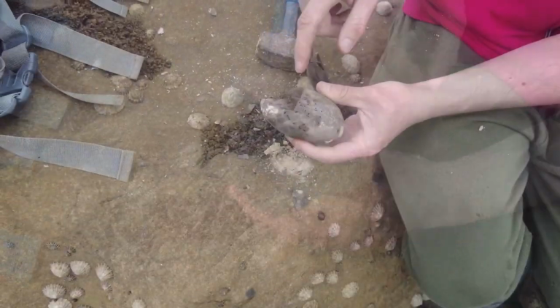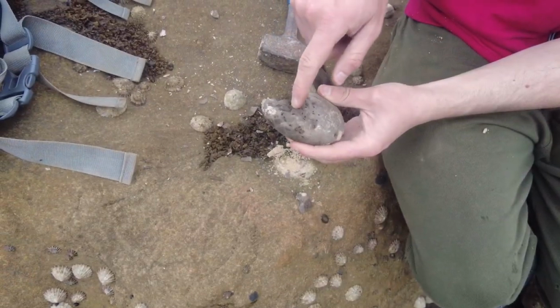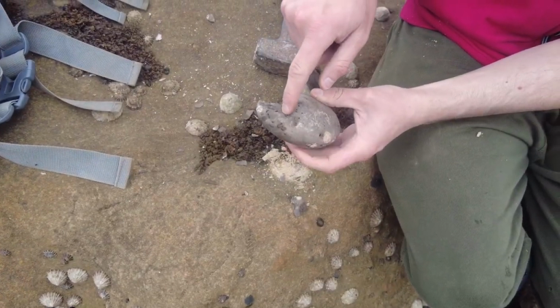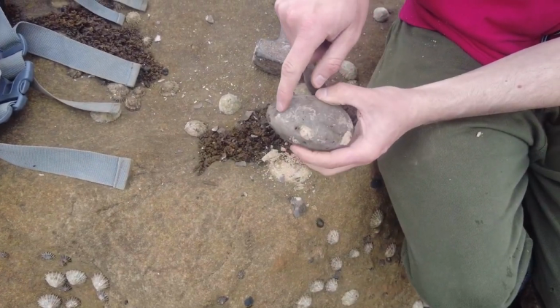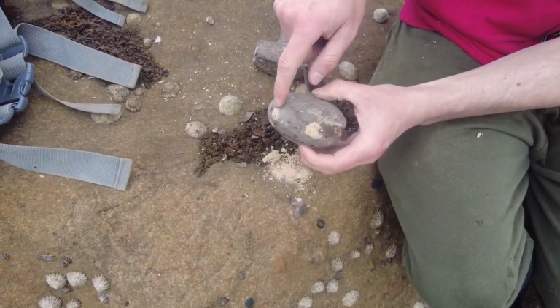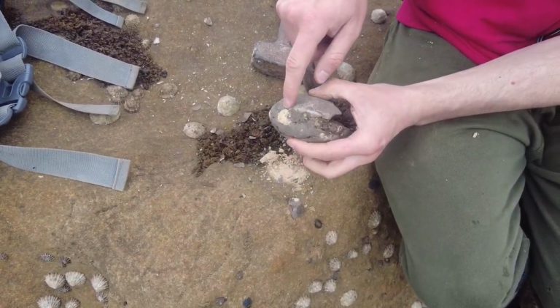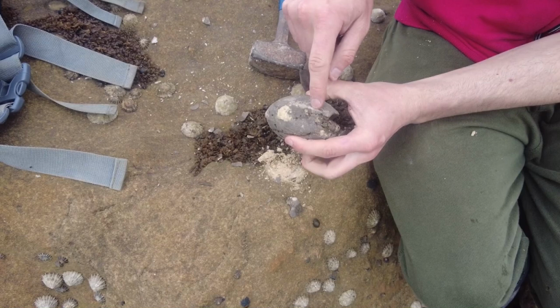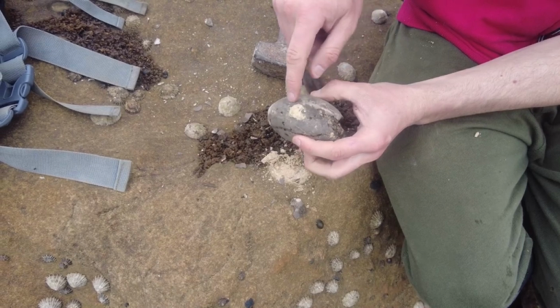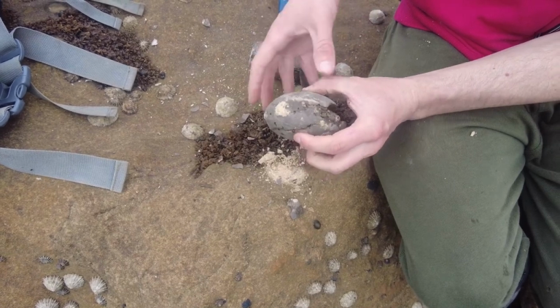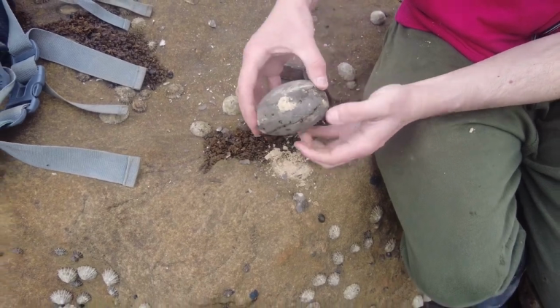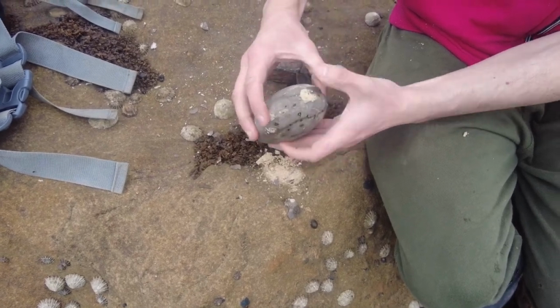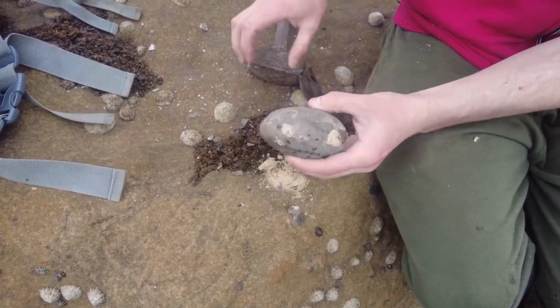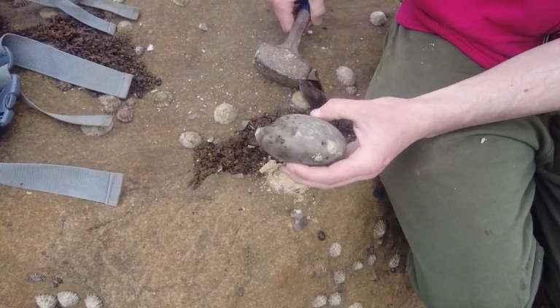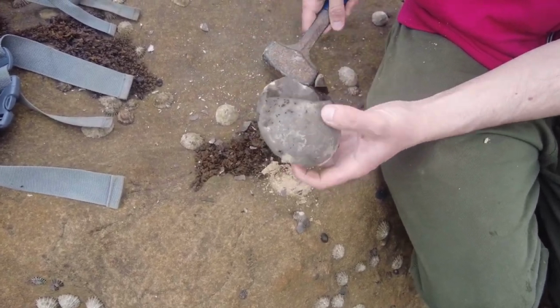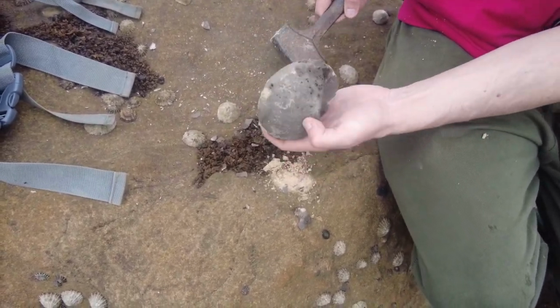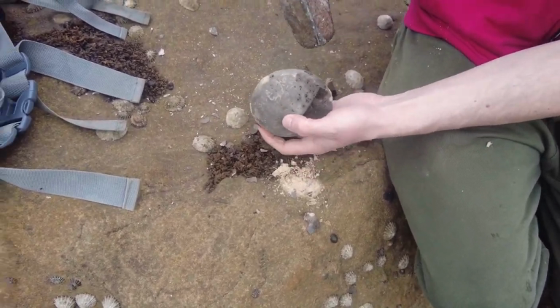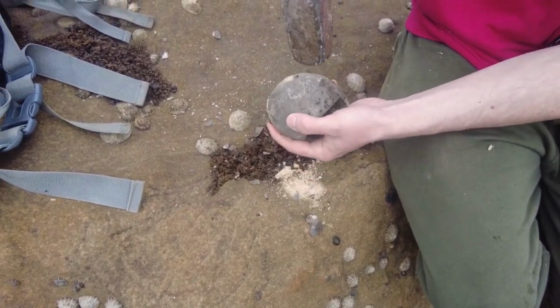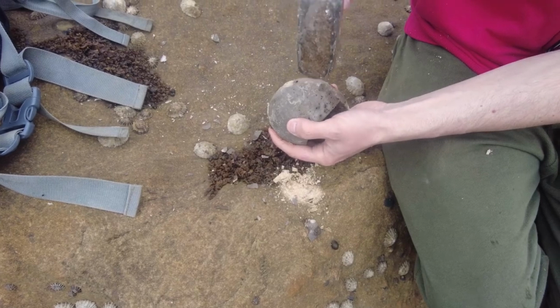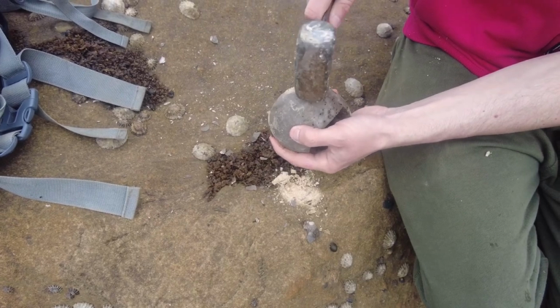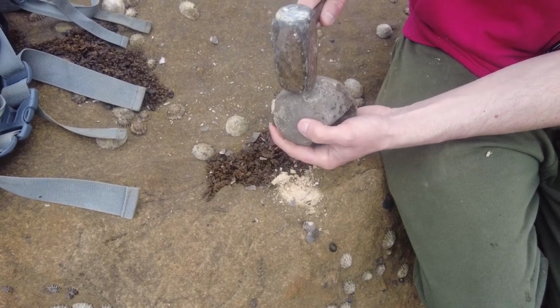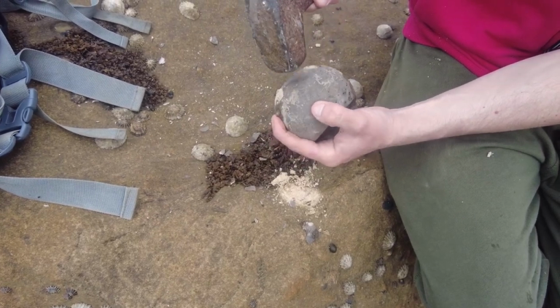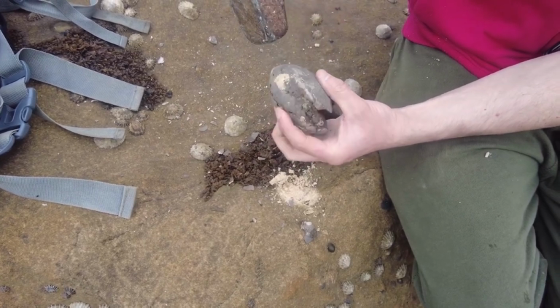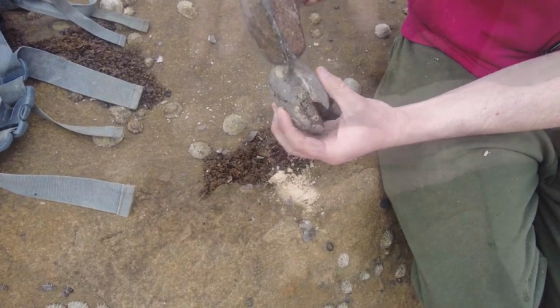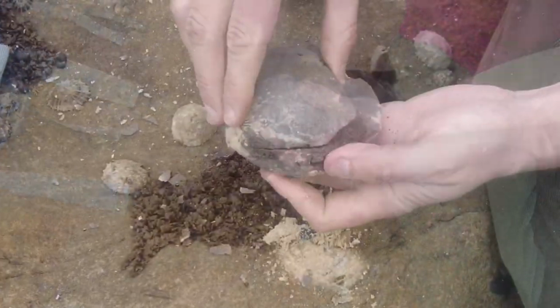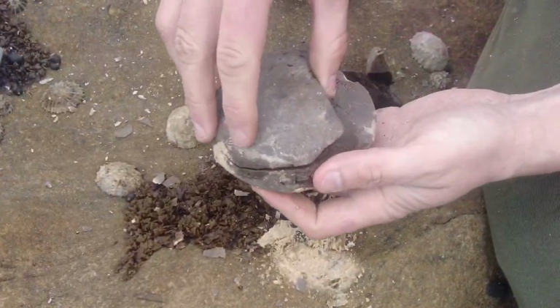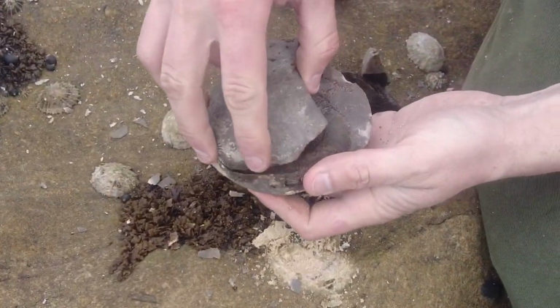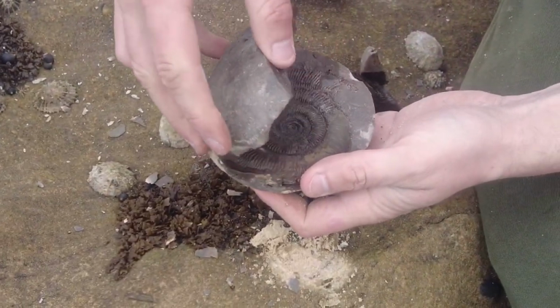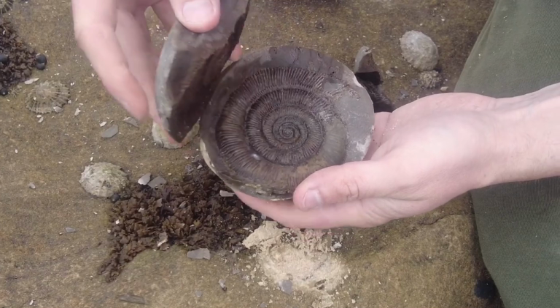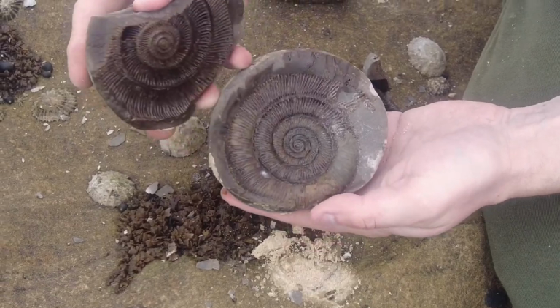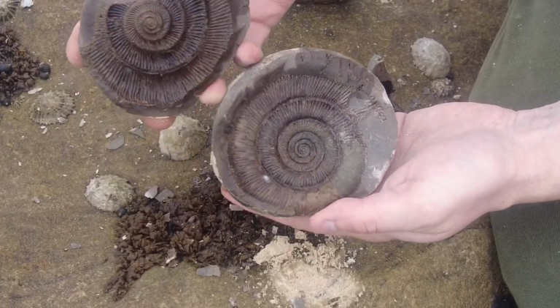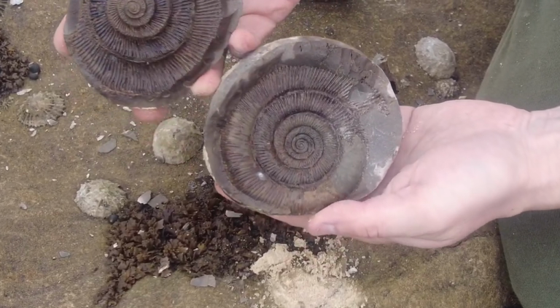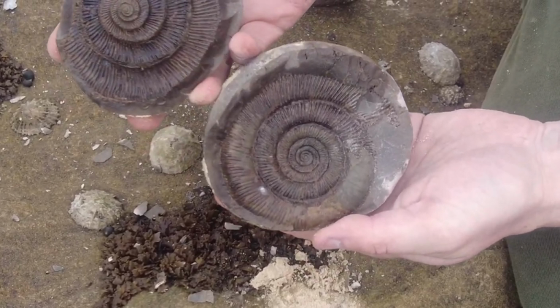I've just noticed a little crack running around — it looks like it's gone around all the right spots, so I'm just going to try and pop it on camera. There we go! Wow, look at that one!